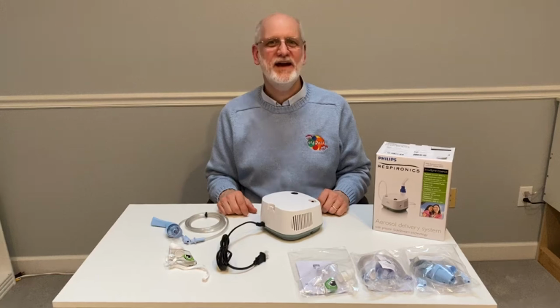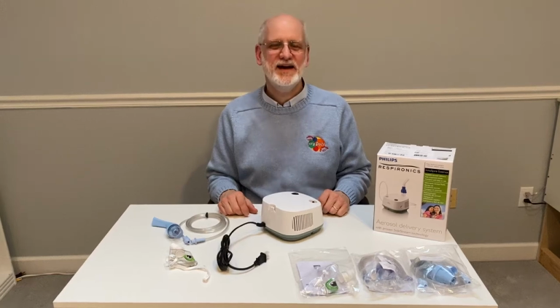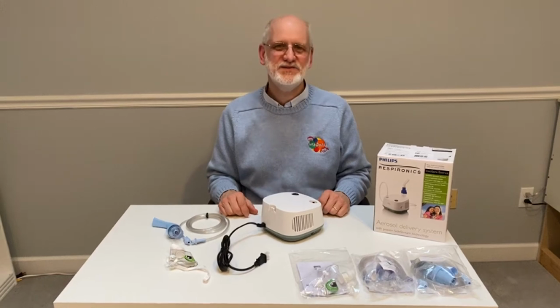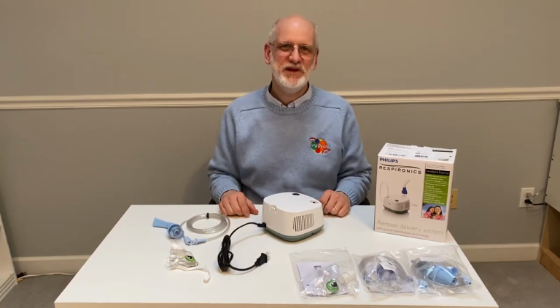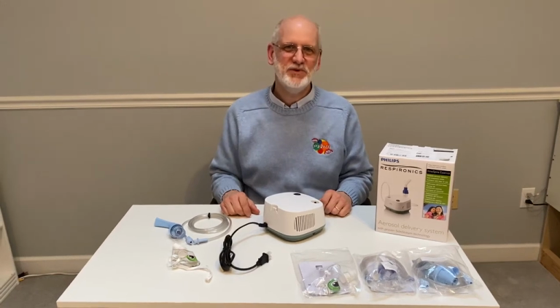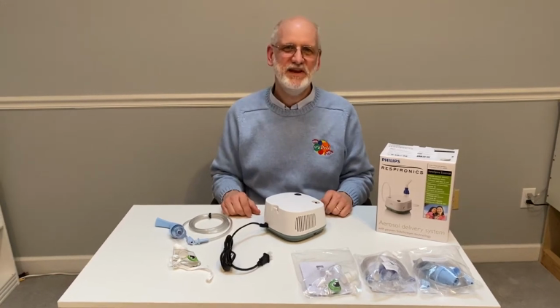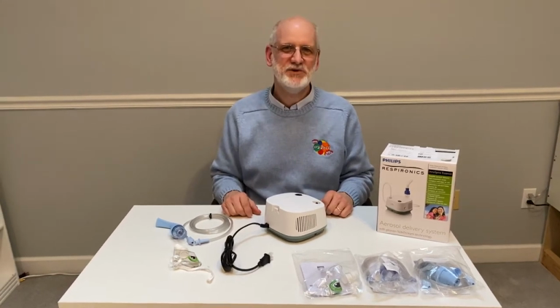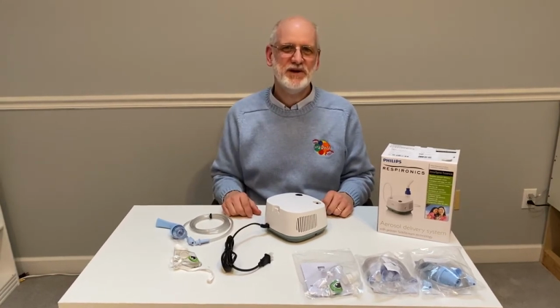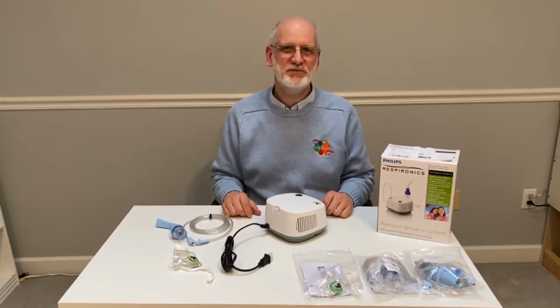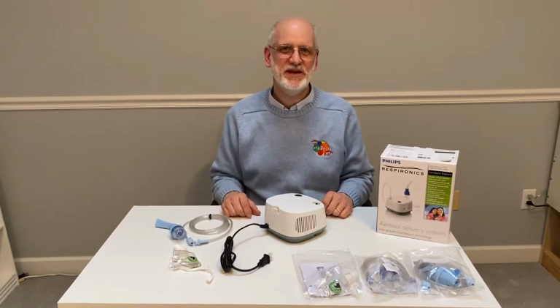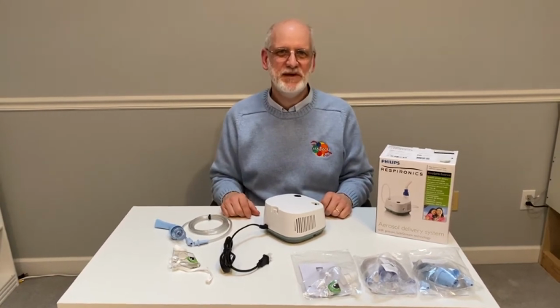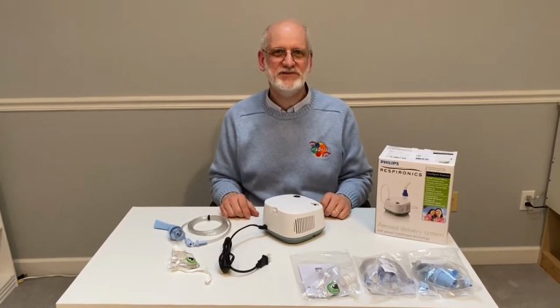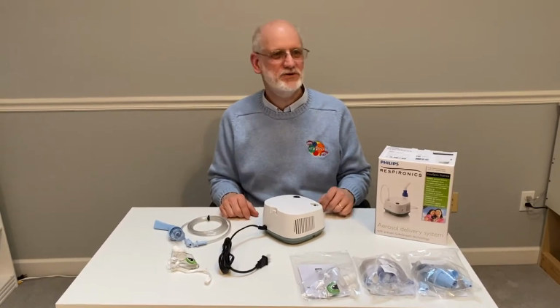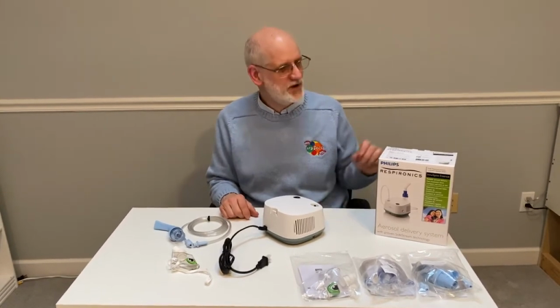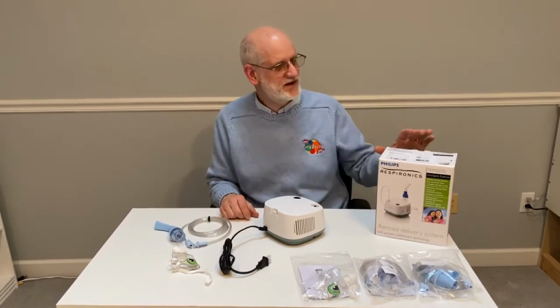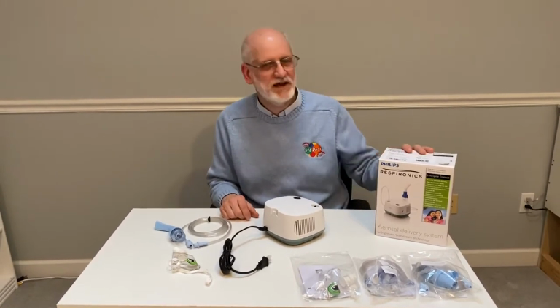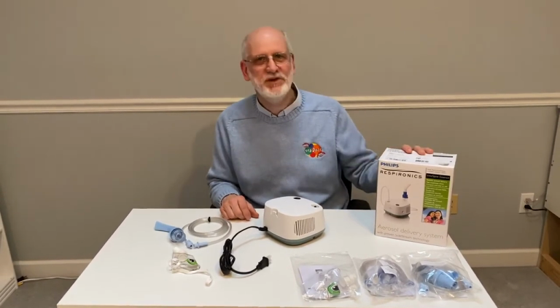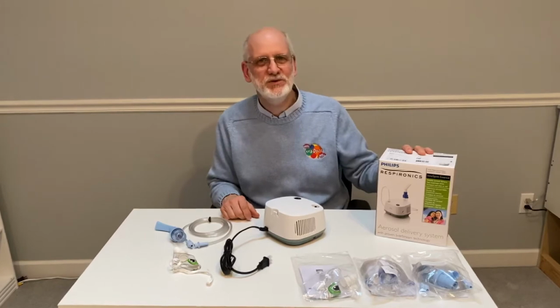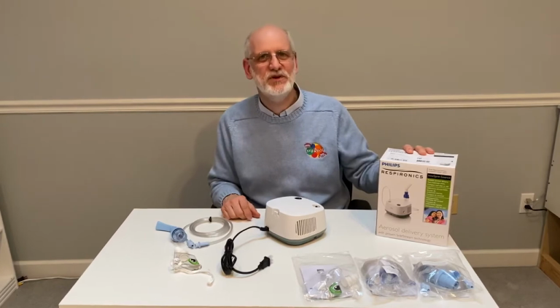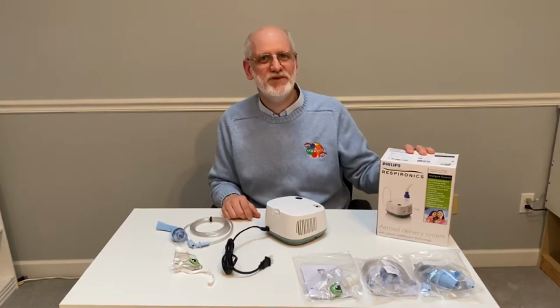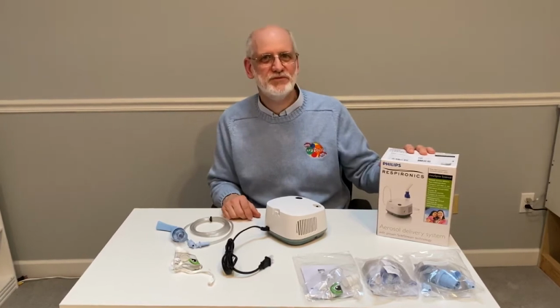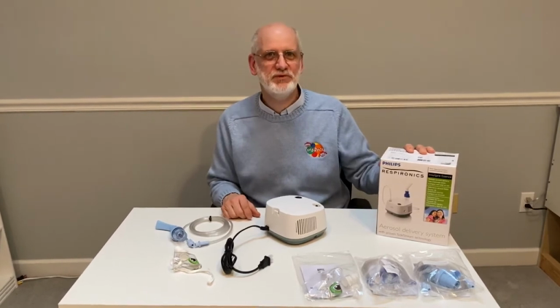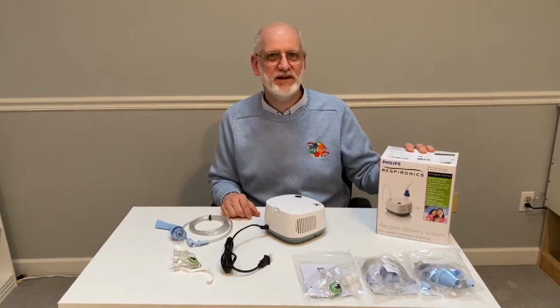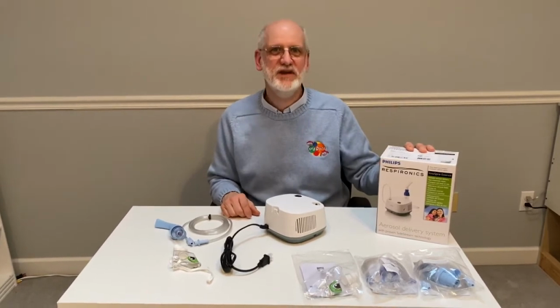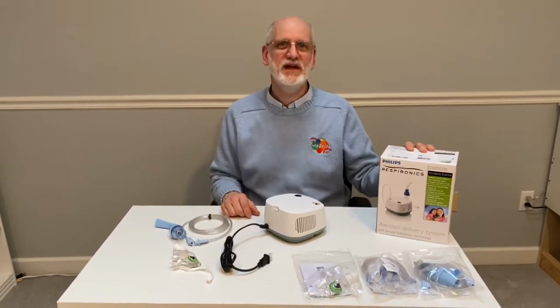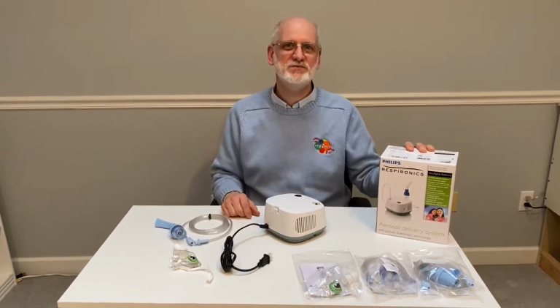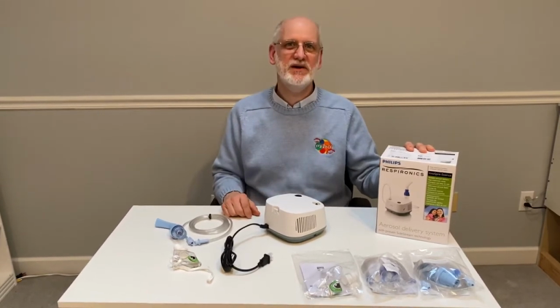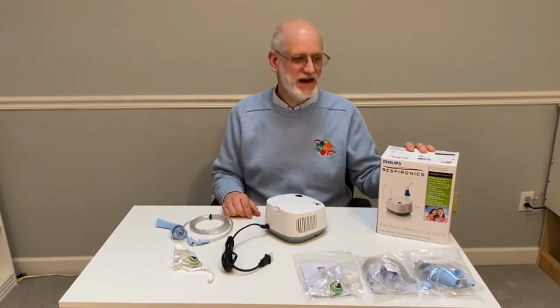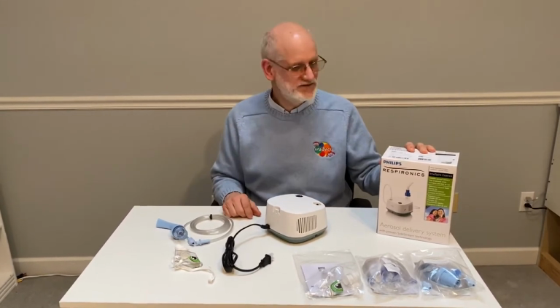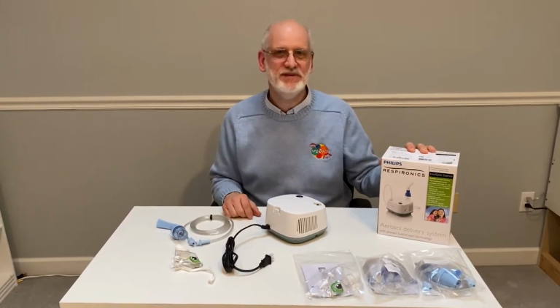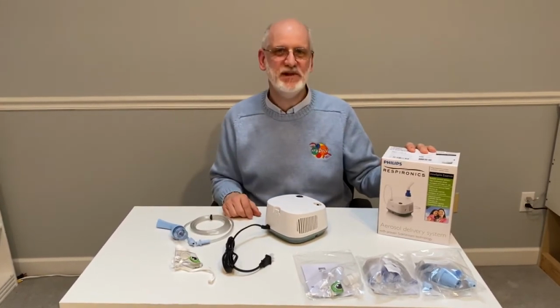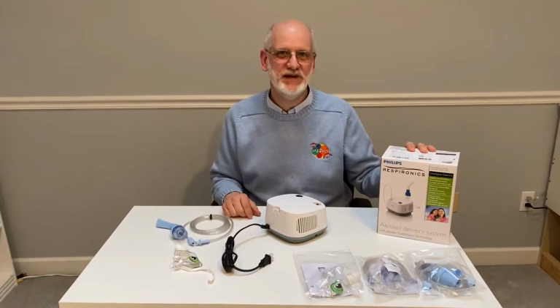Hi, this is Peter with Pediatric Medical Supply and NebDocs here to show you how to set up and use the Philips Respironics InAspire Essence Nebulizer Kit.